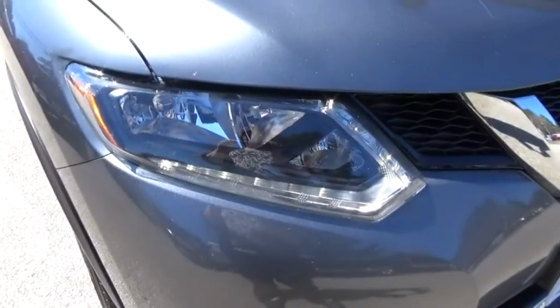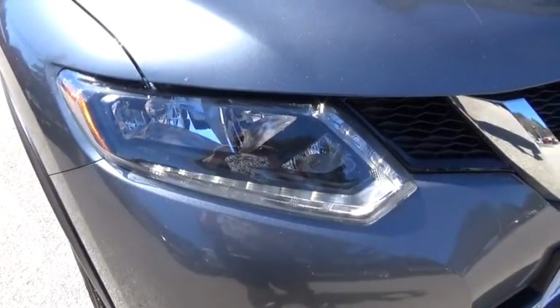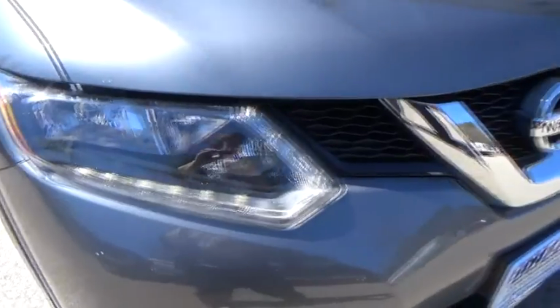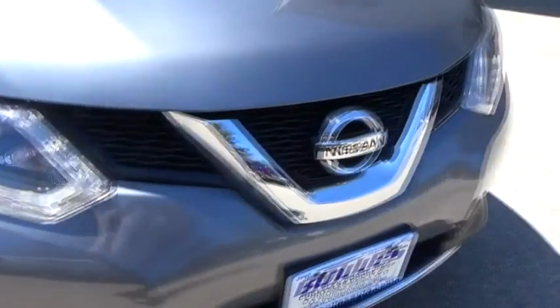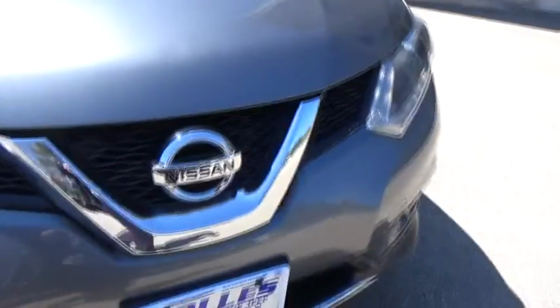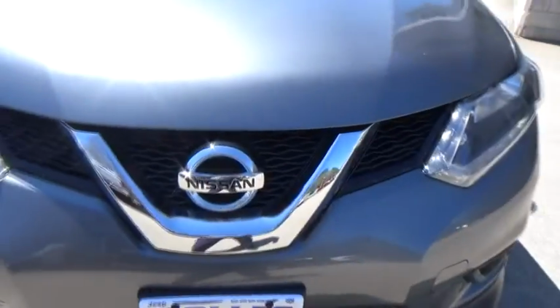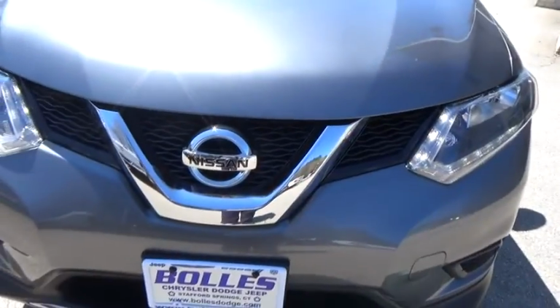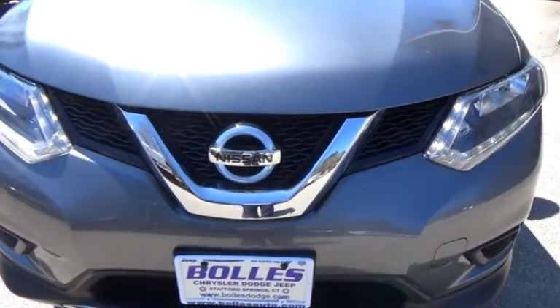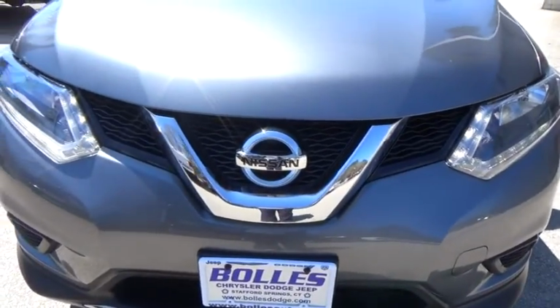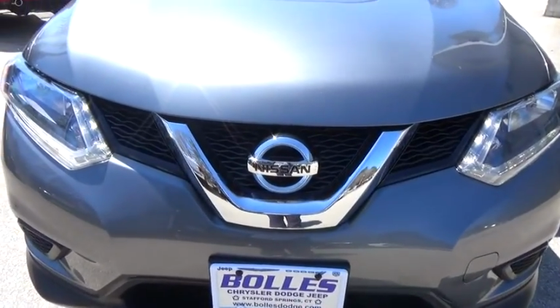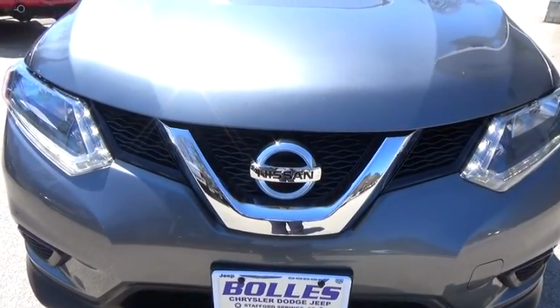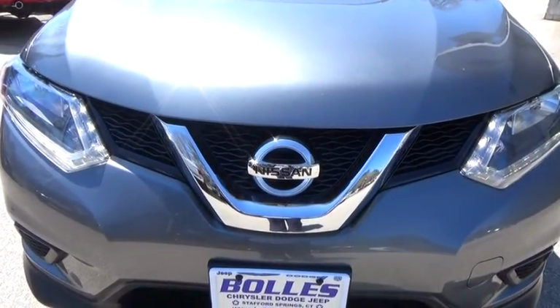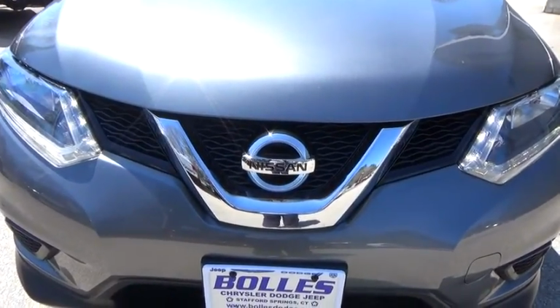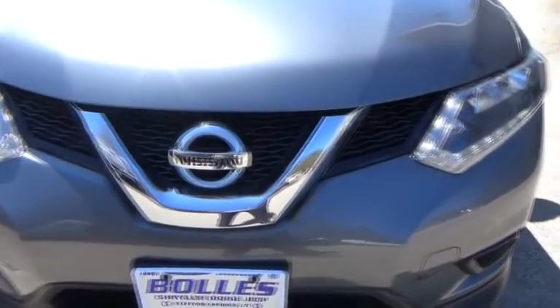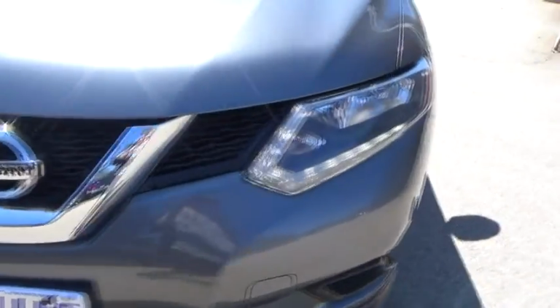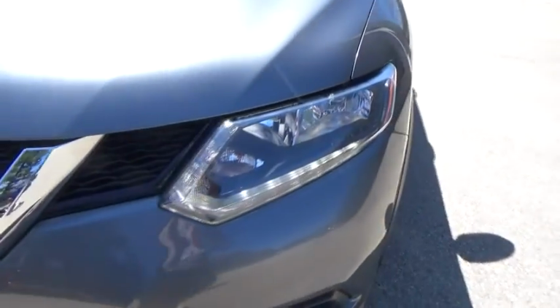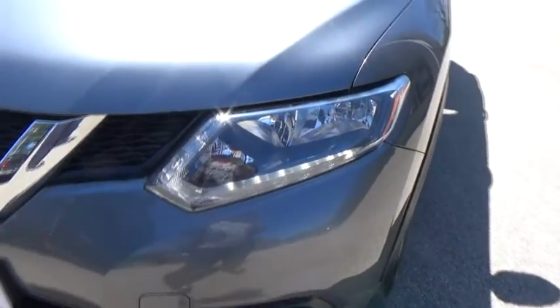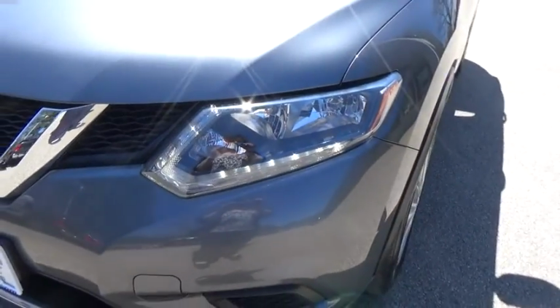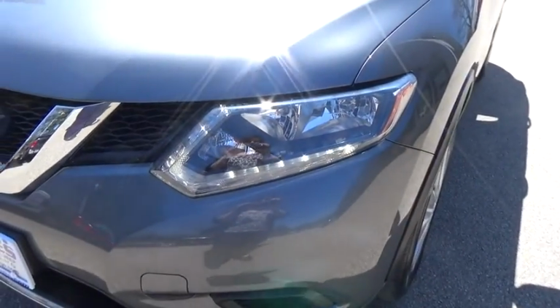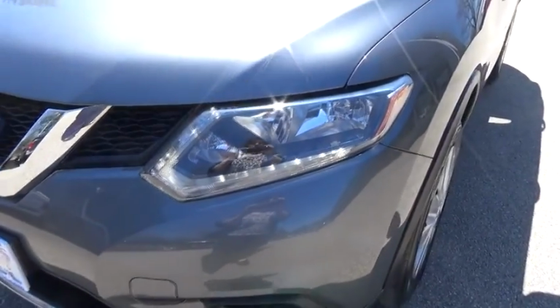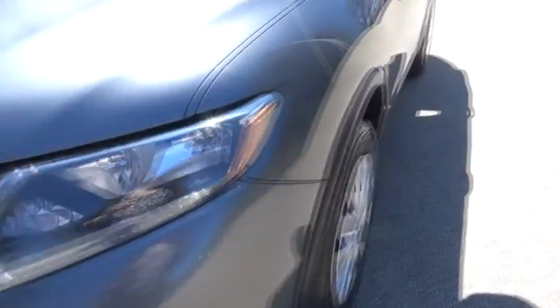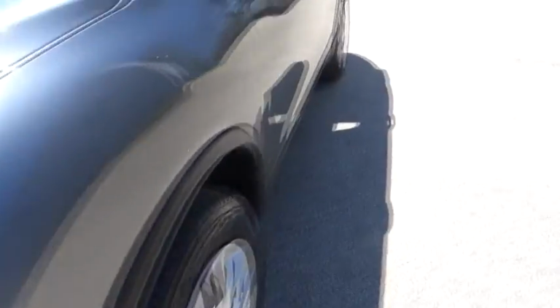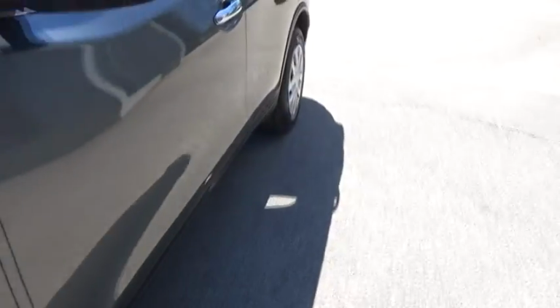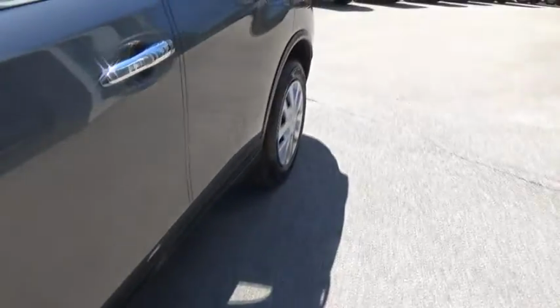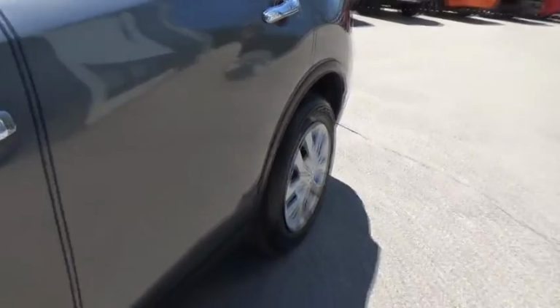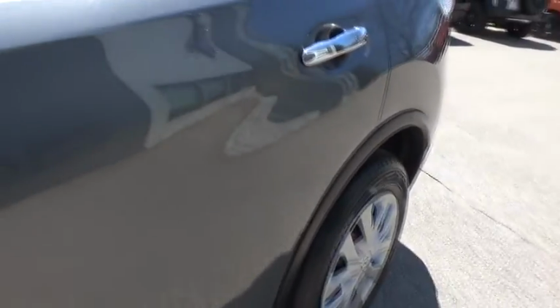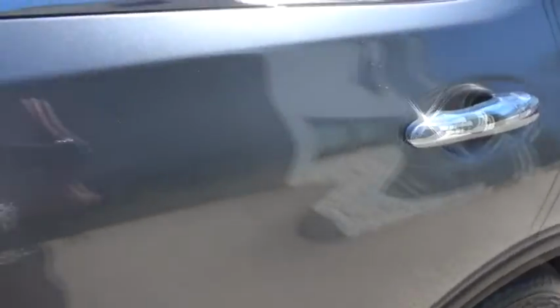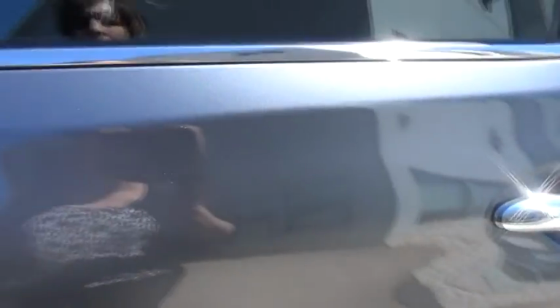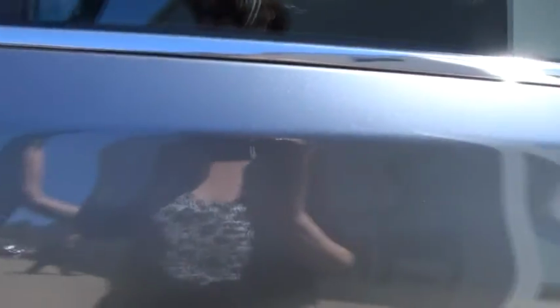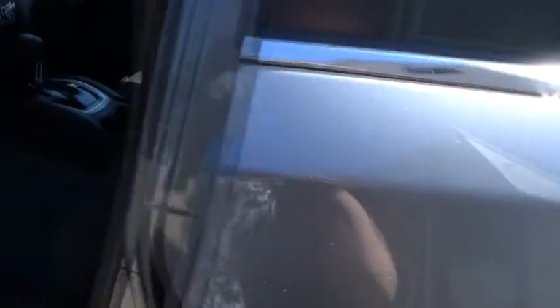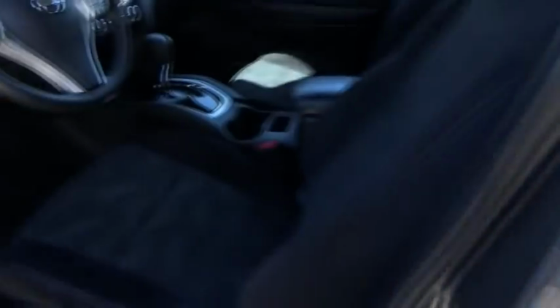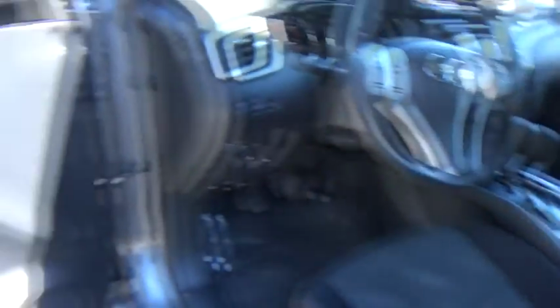Trip computer, daytime running lights, tachometer, cargo area light, center console, vanity mirrors, engine immobilizer, tire pressure monitoring system. Wouldn't you look great in this vehicle? Stop in today and see for yourself.